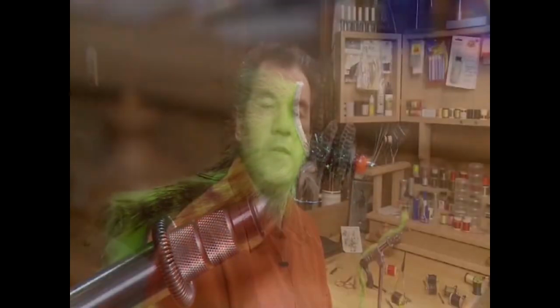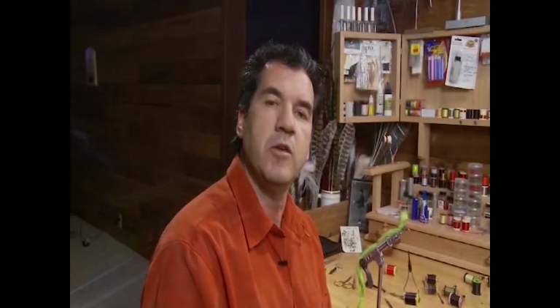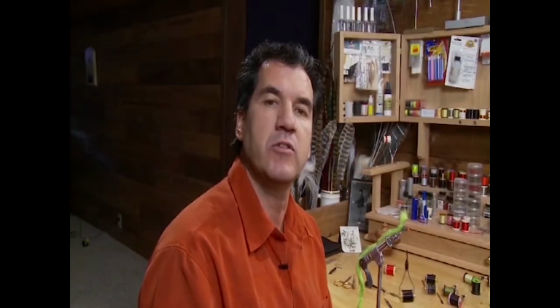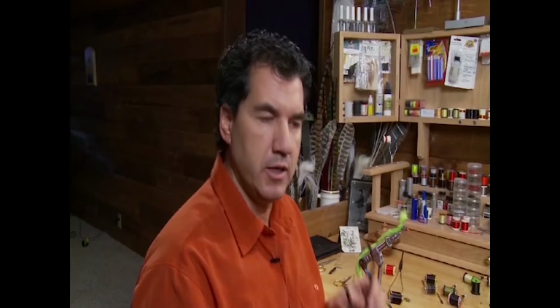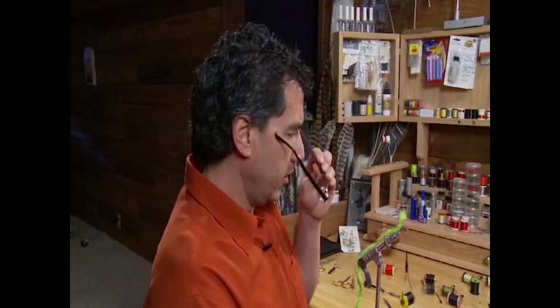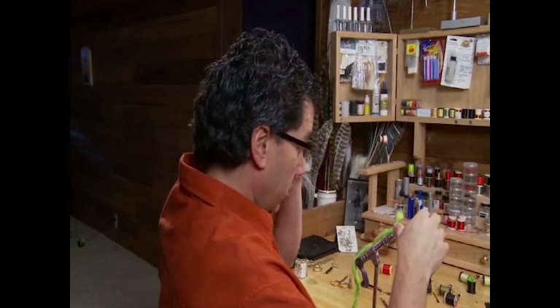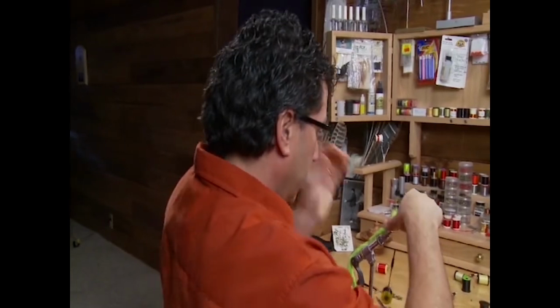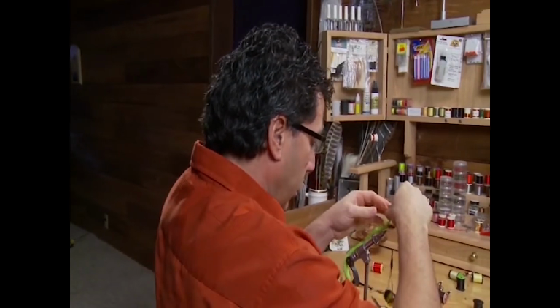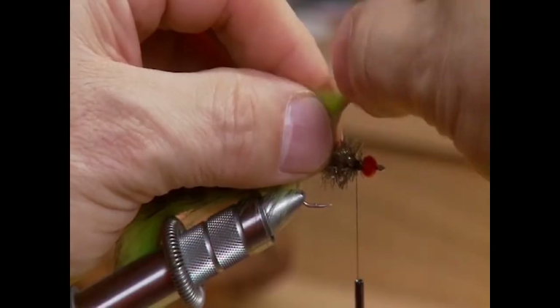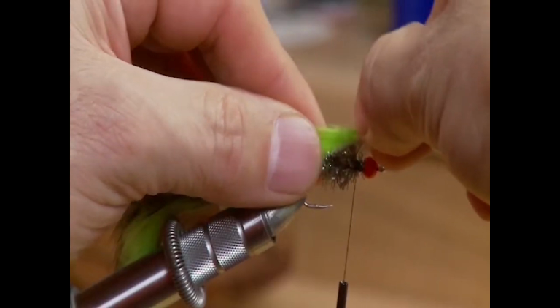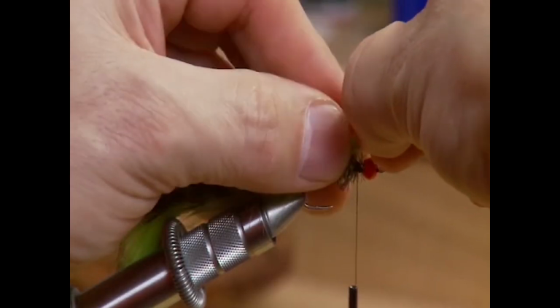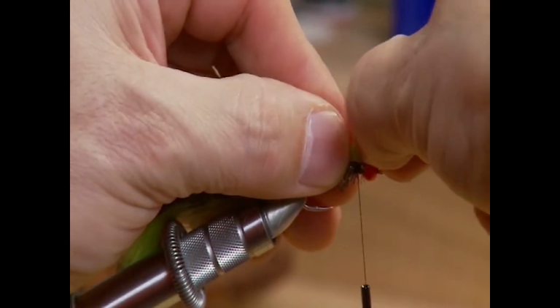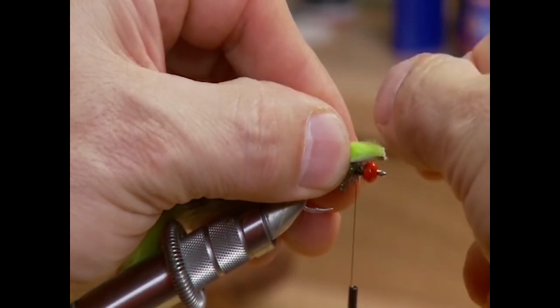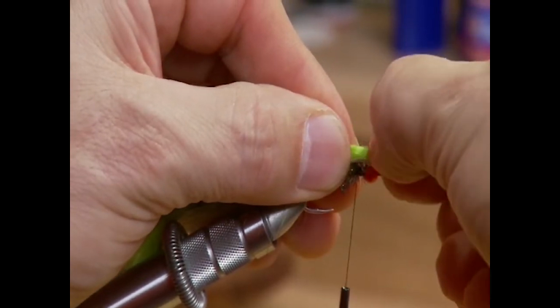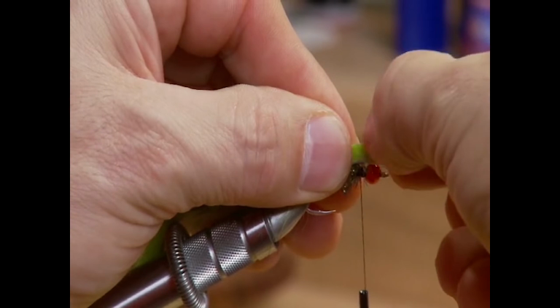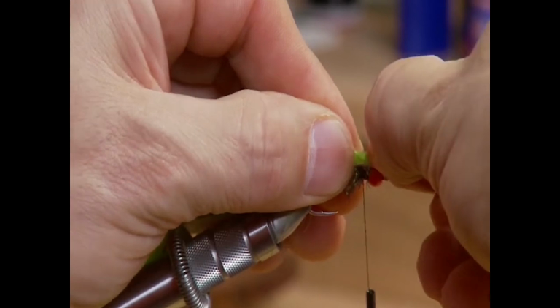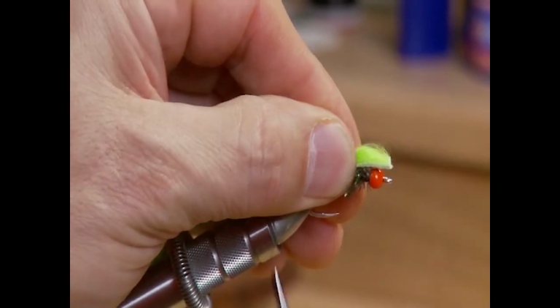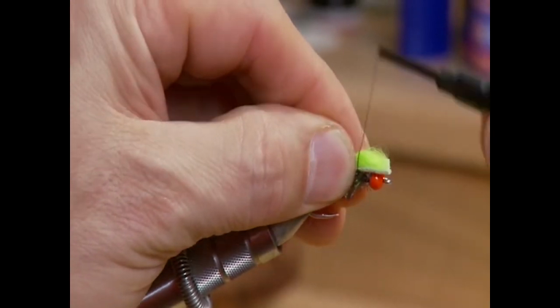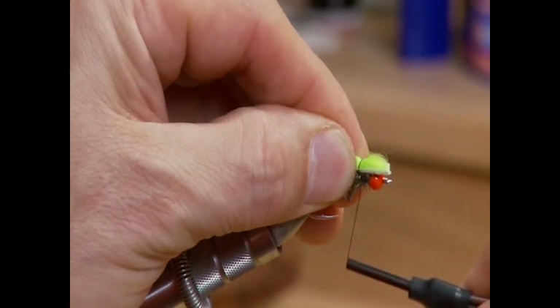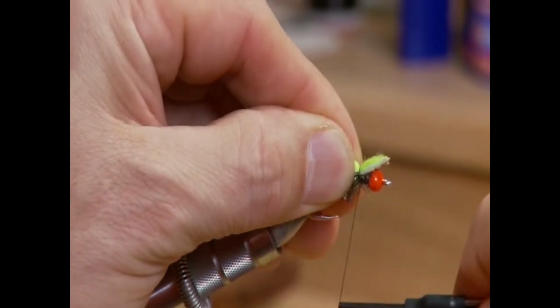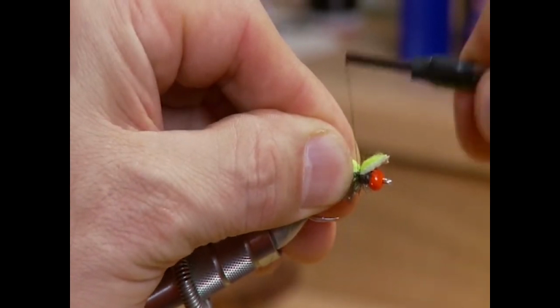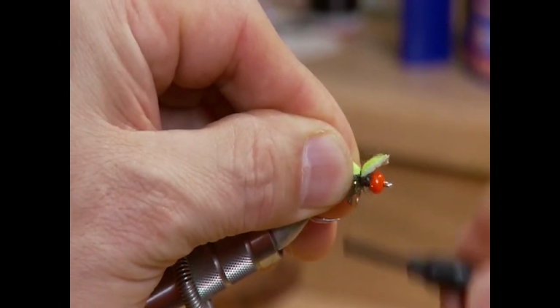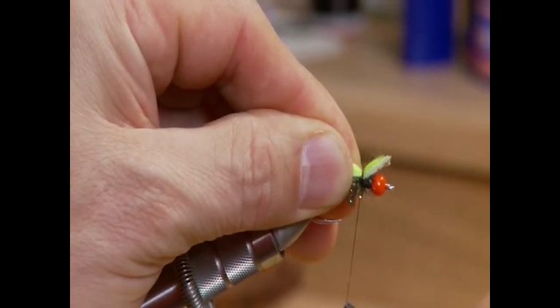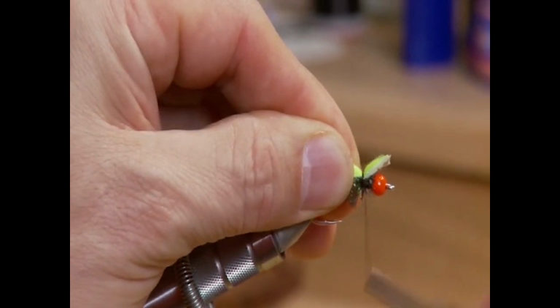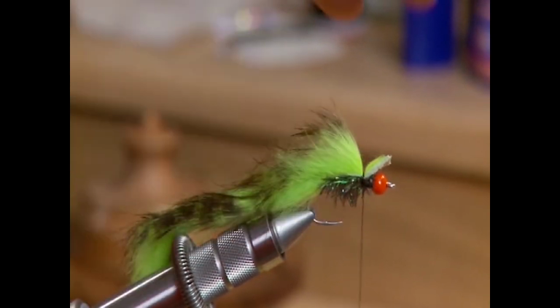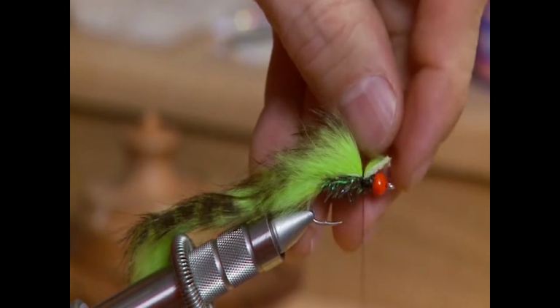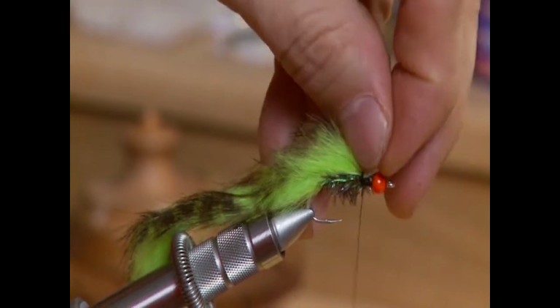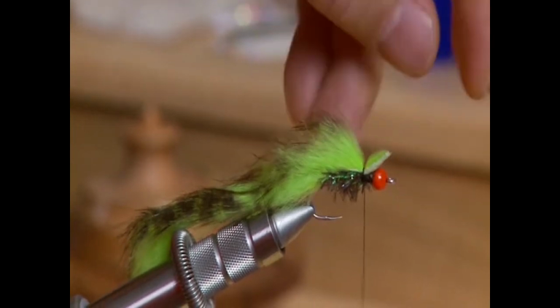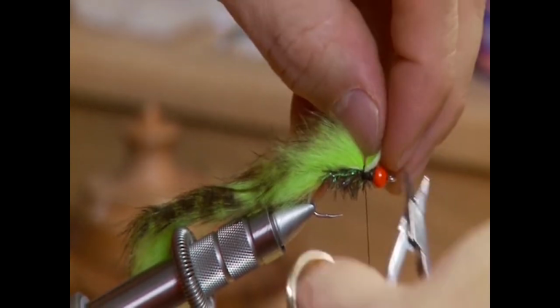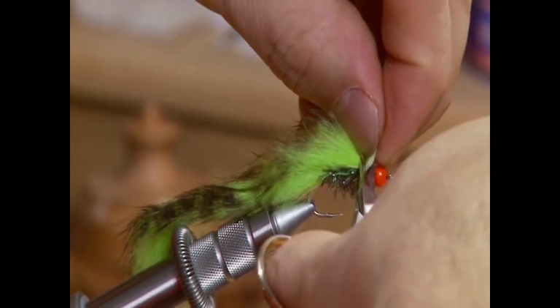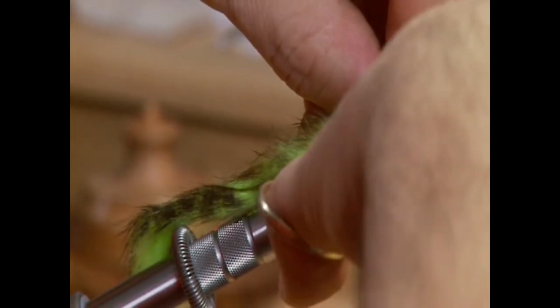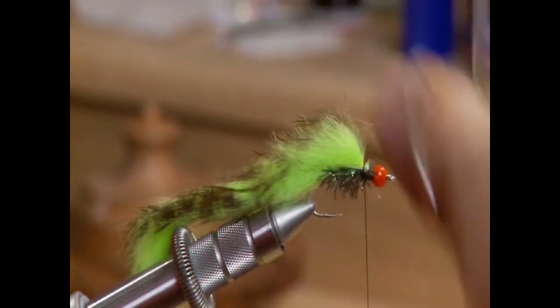Now that the body is tied in, we're going to take our rabbit that we had sitting back, pull it forward, and tie it in right behind the bead. Secure it in with a few wraps, trying not to get too much rabbit on there, and trim off any excess close to the bead.